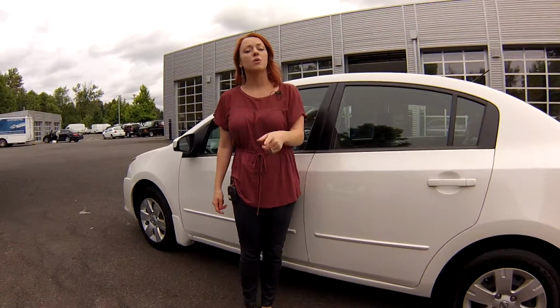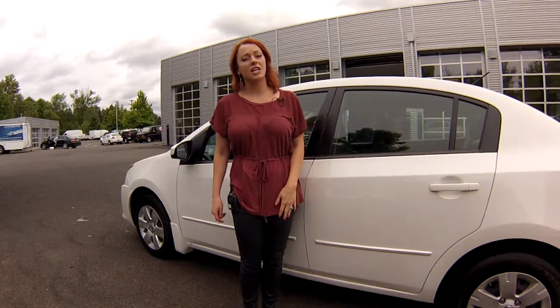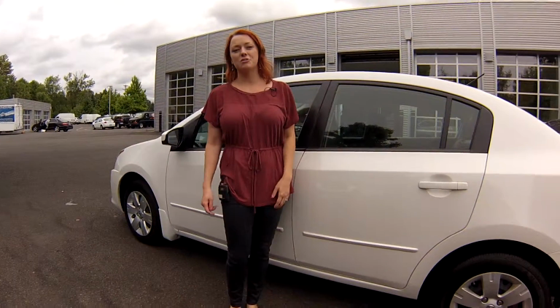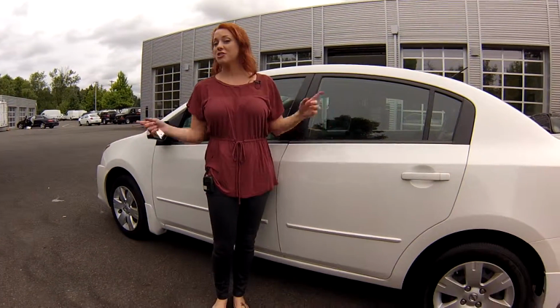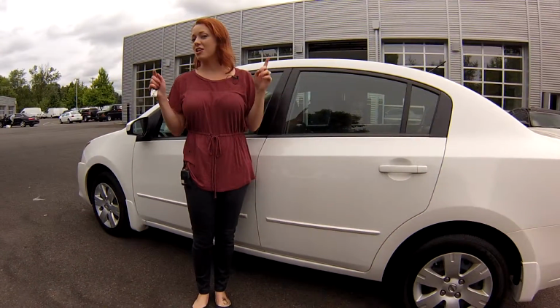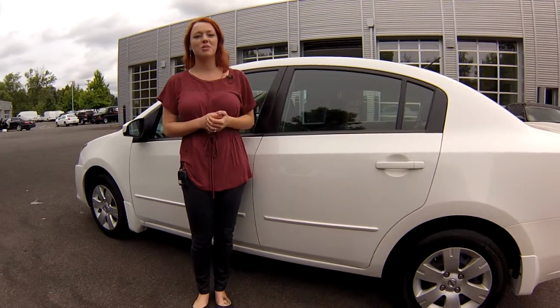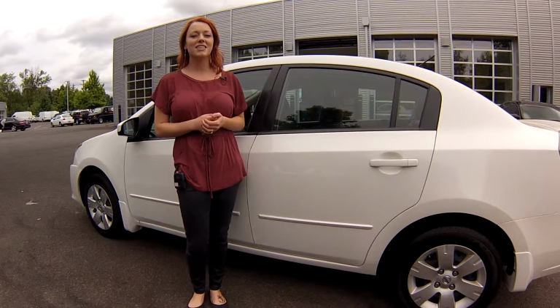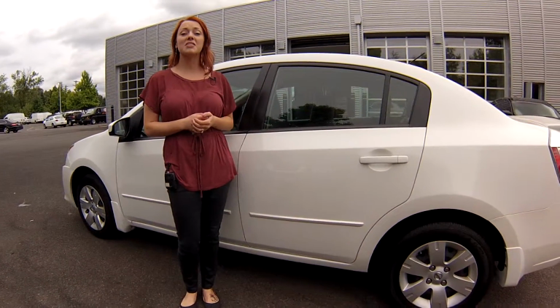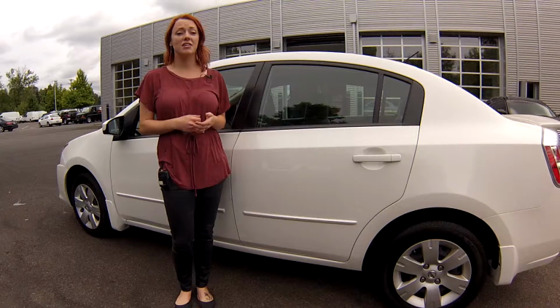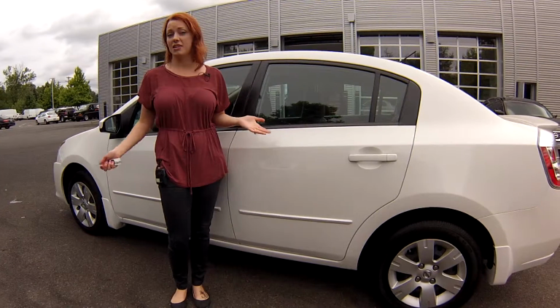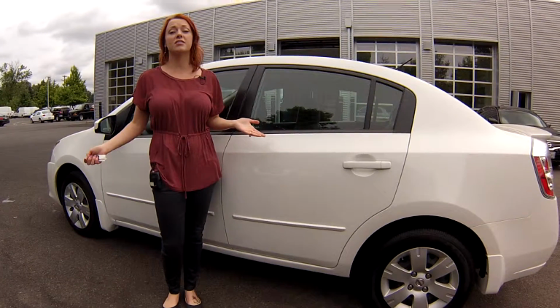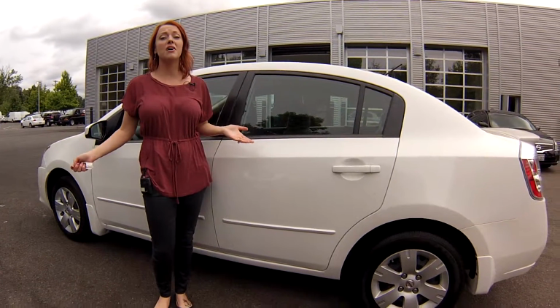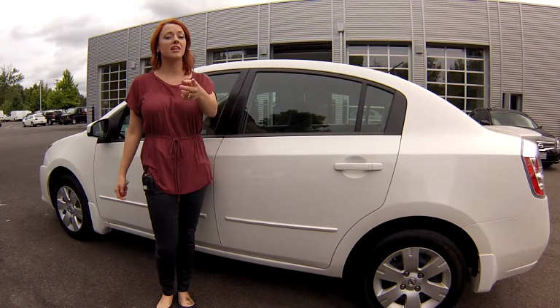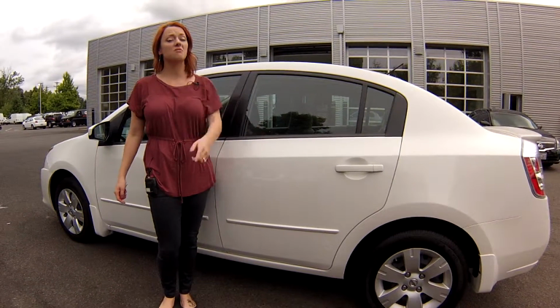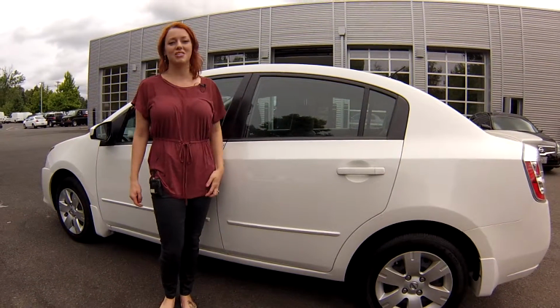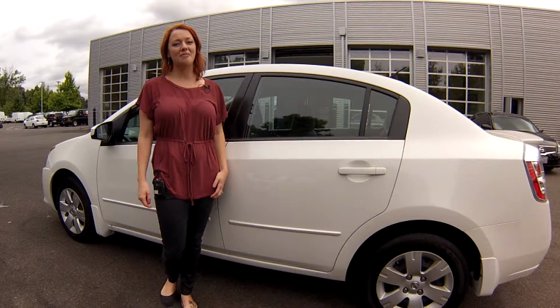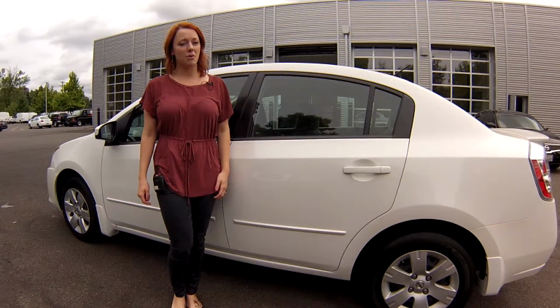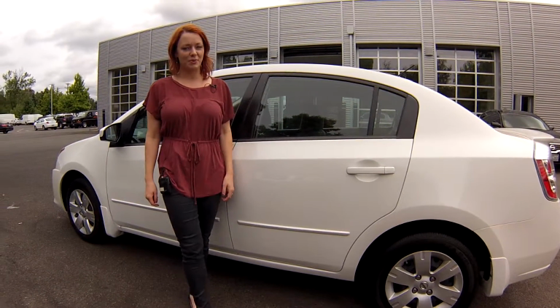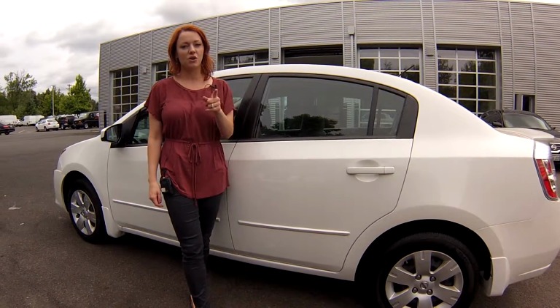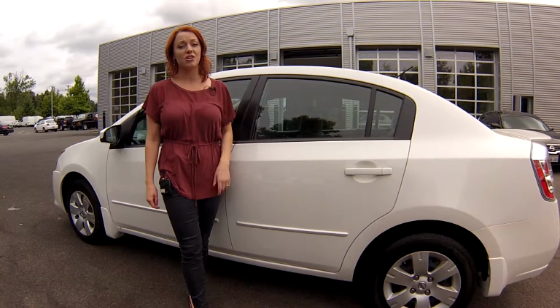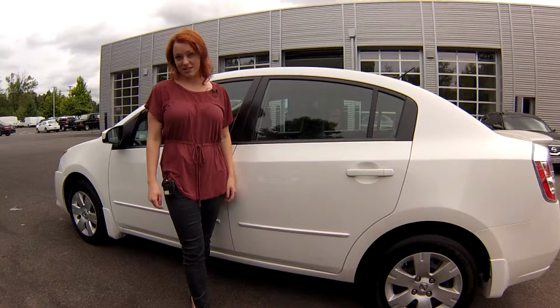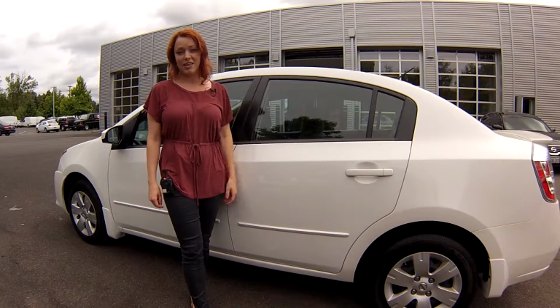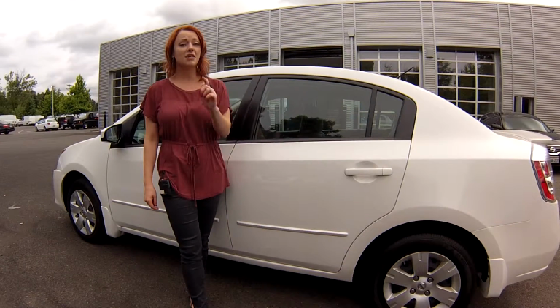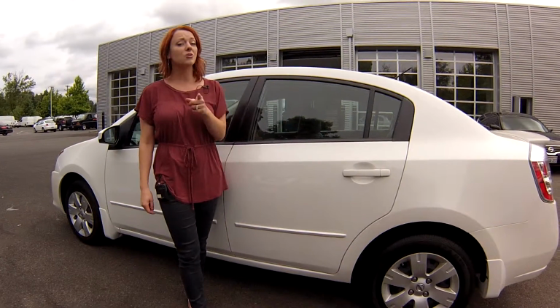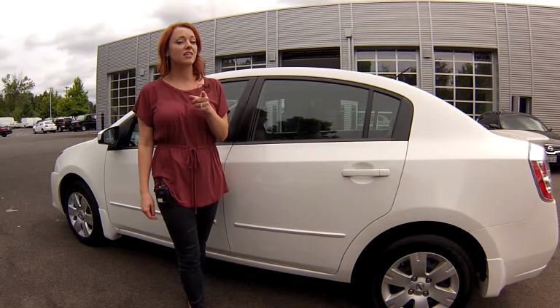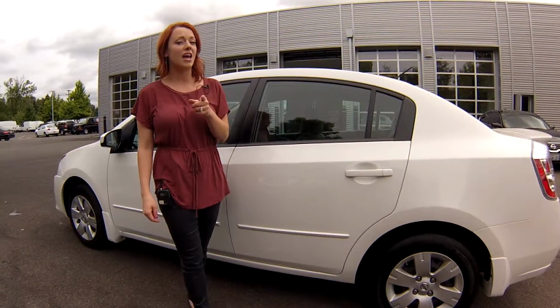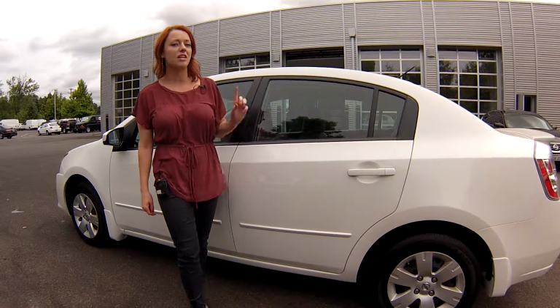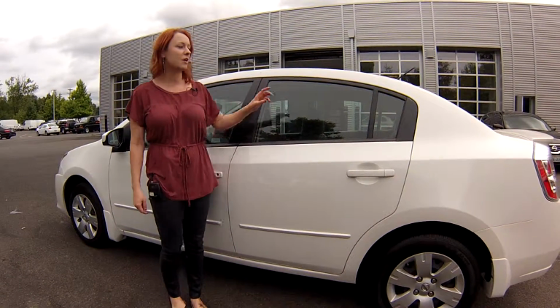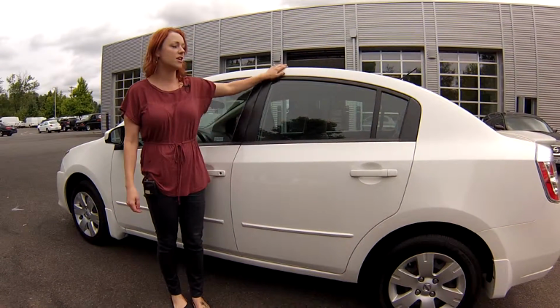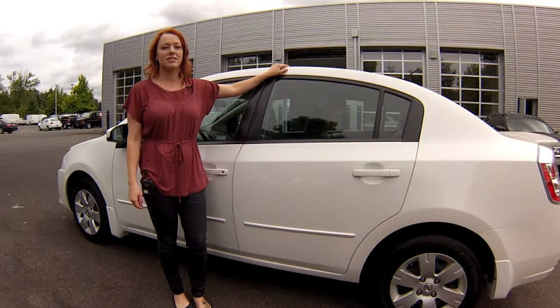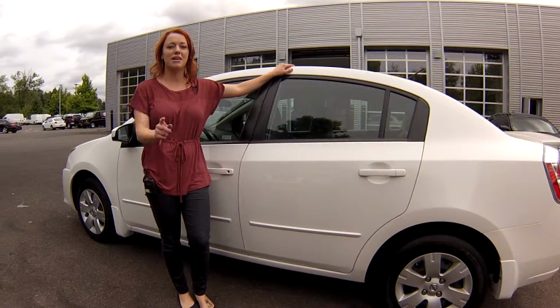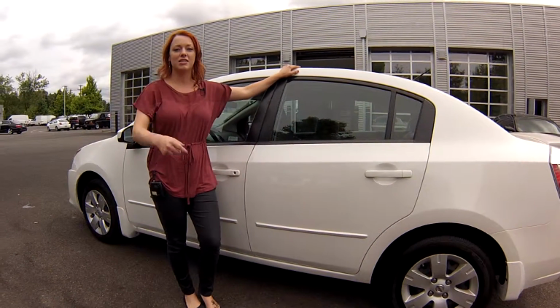If you're interested, just call the number you see at the top of the screen. You guys can also shoot us an email. We'll answer whatever questions you have, but most of all we look forward to earning your business. Make sure you contact us today for that discounted internet price, and make it a great day.